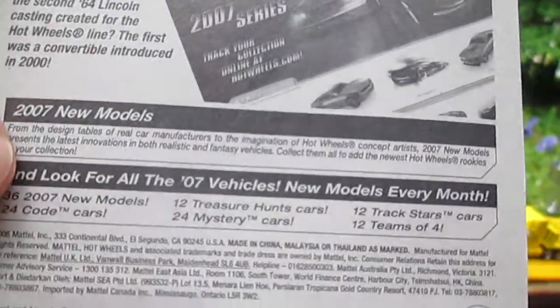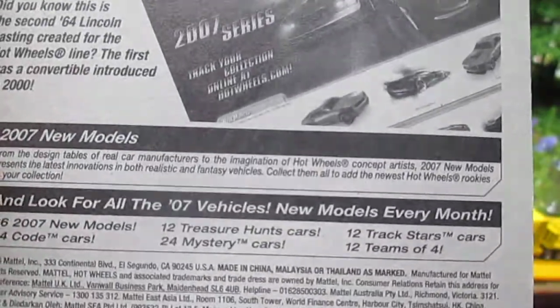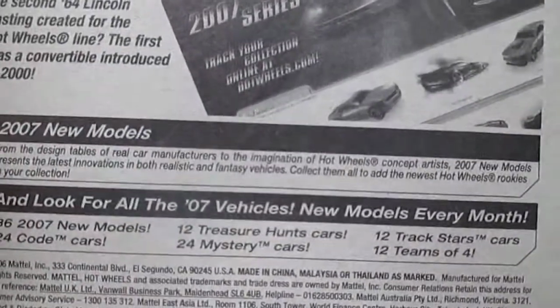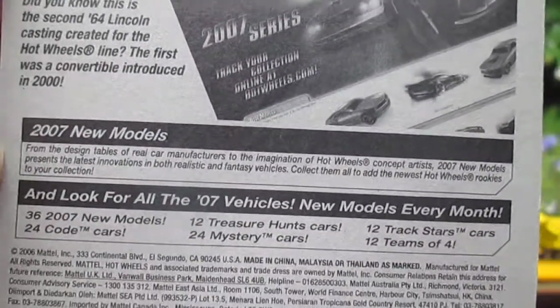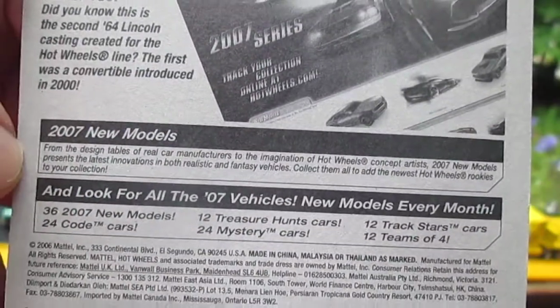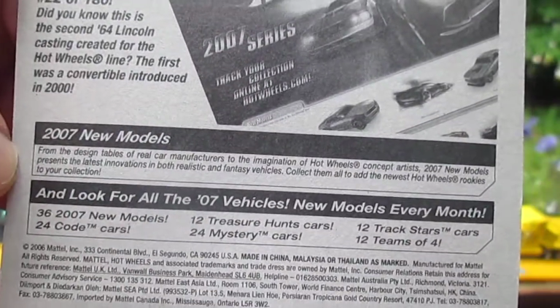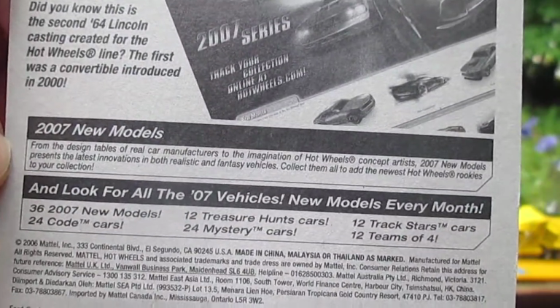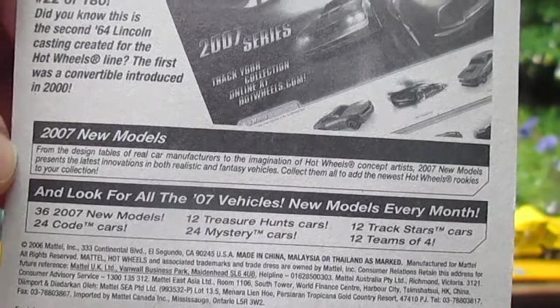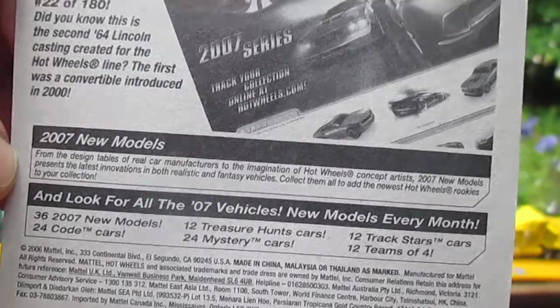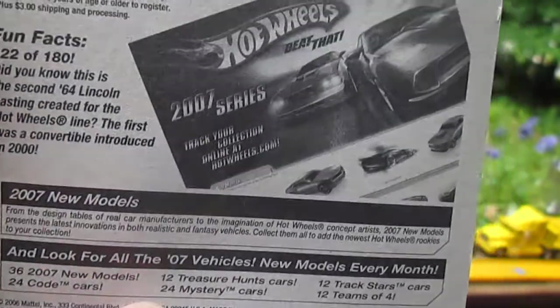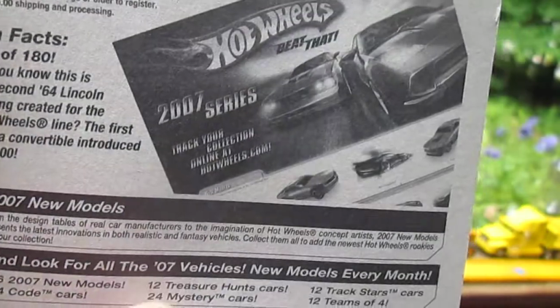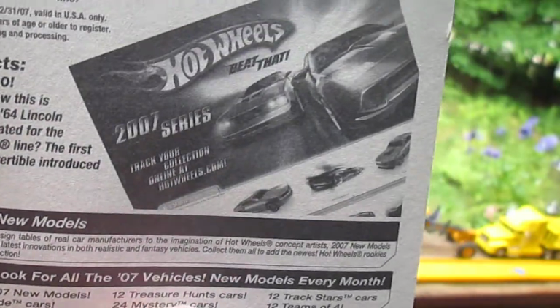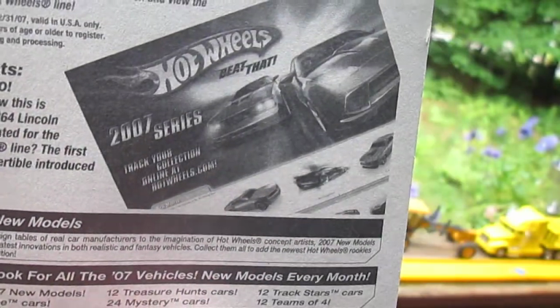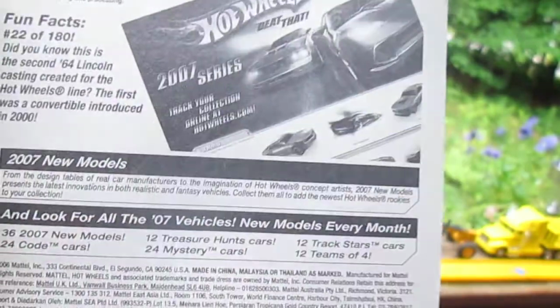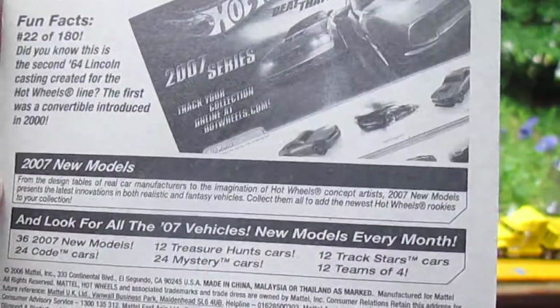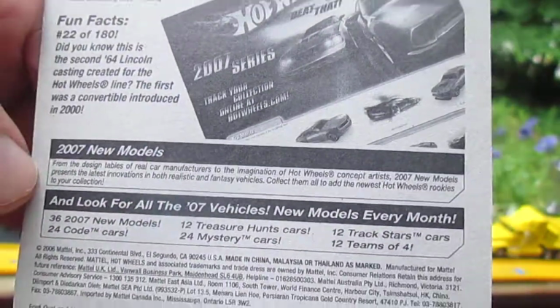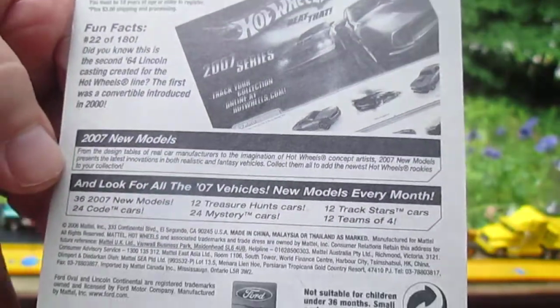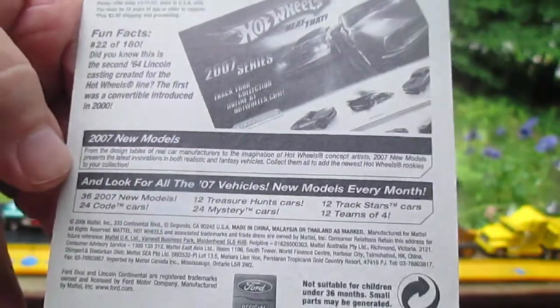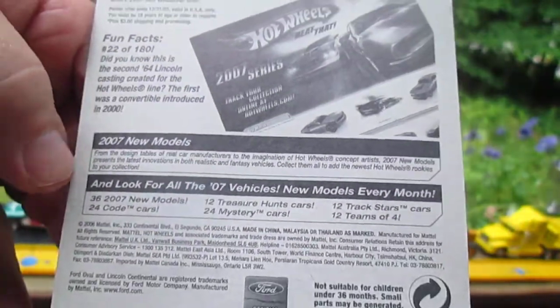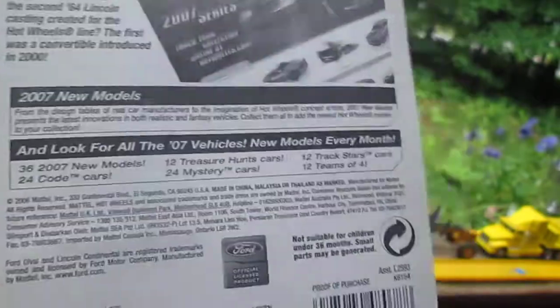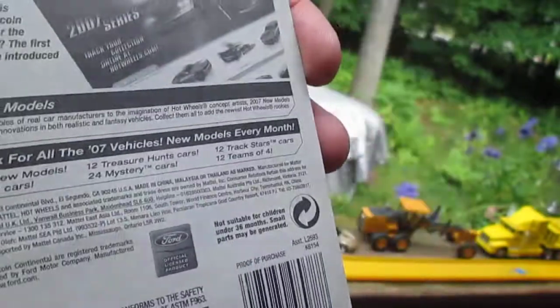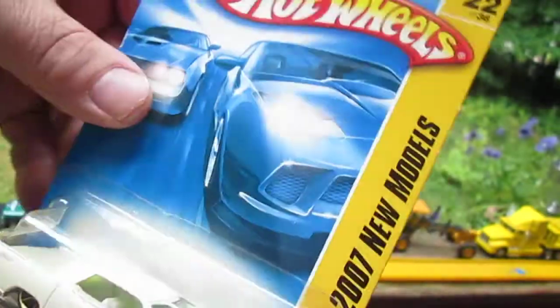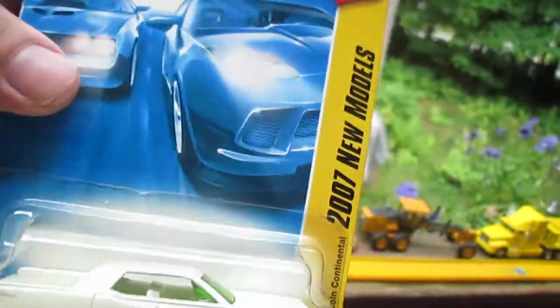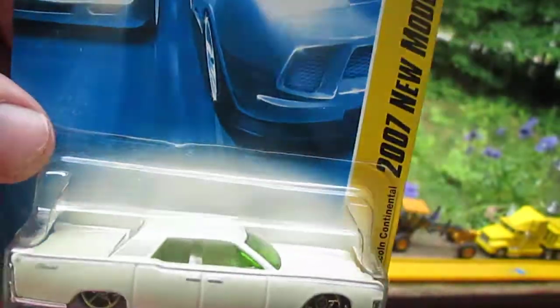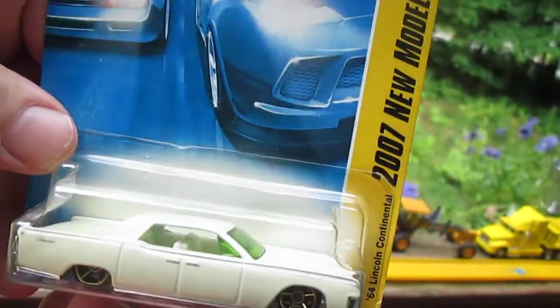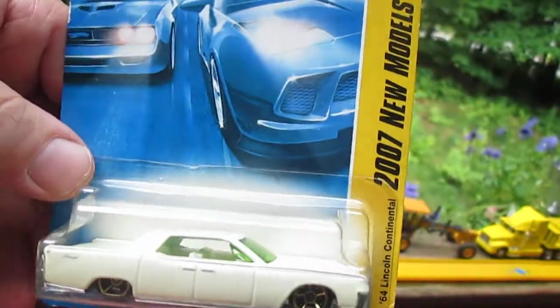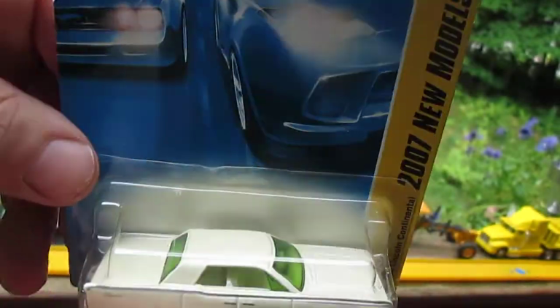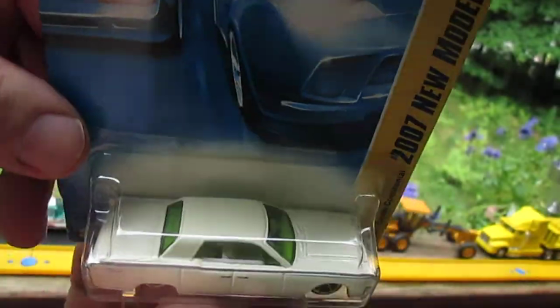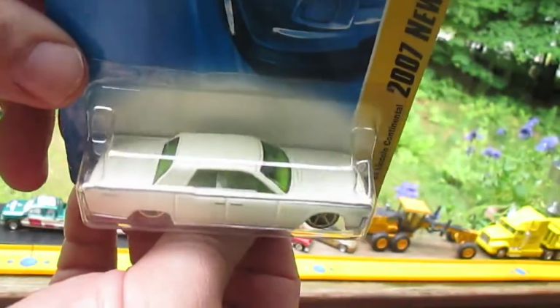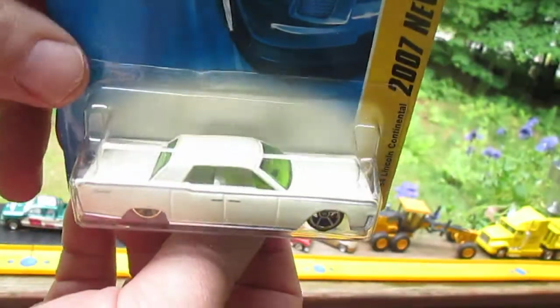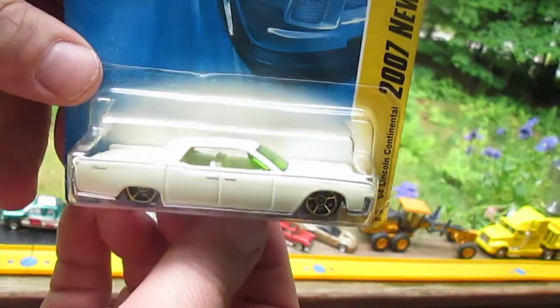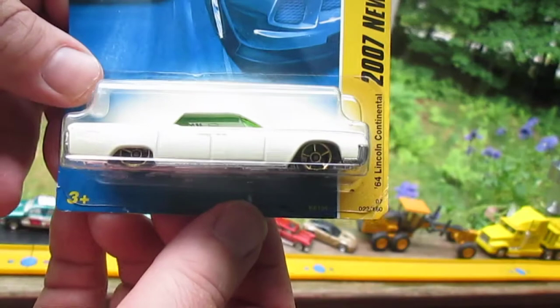There's some of the other ones you can get in 2007. There's 24 mystery cars. I believe there was a Bugatti in that one that was hot, and I got the white one and the yellow one — I think it was 2007.